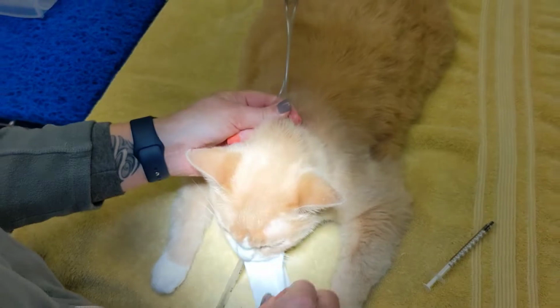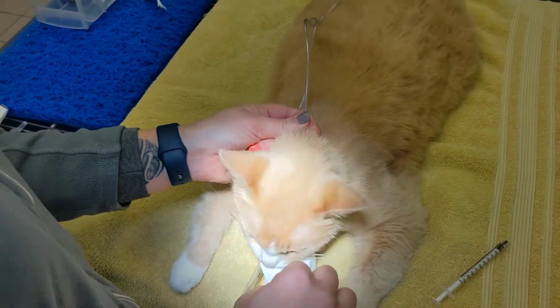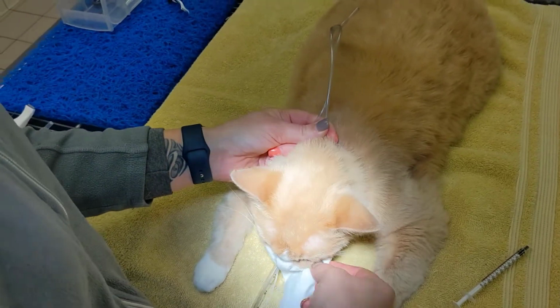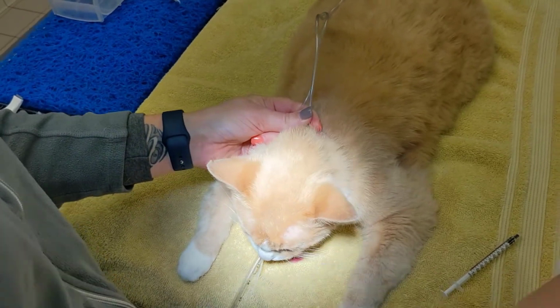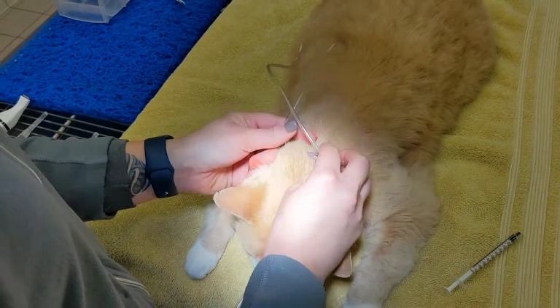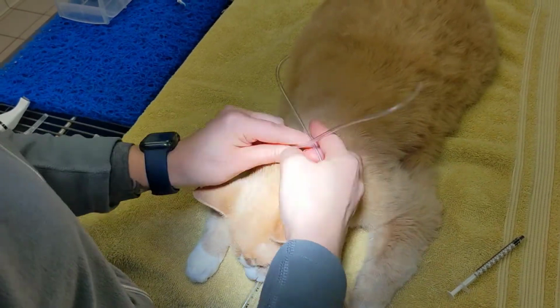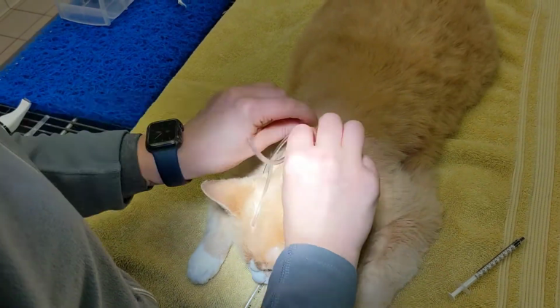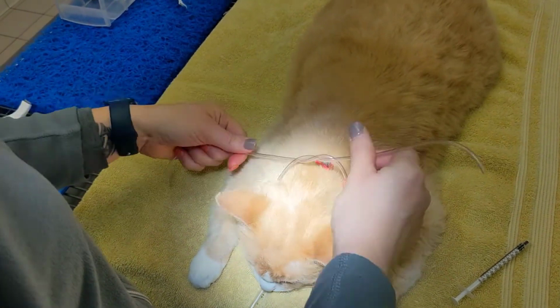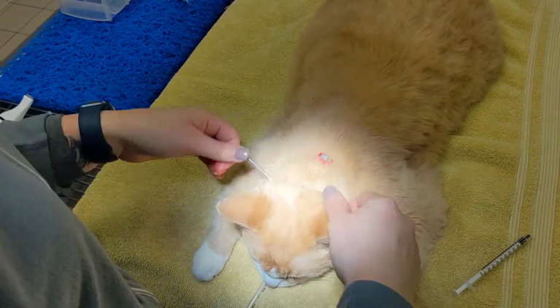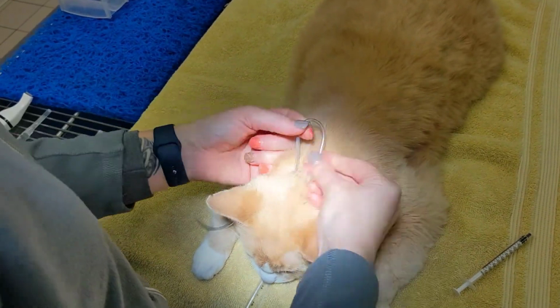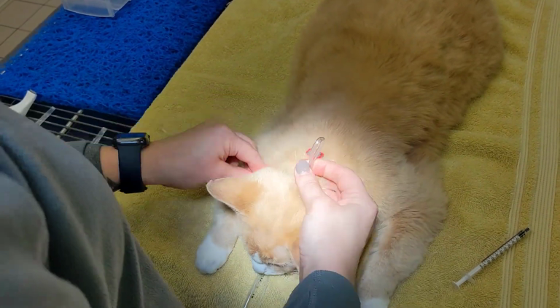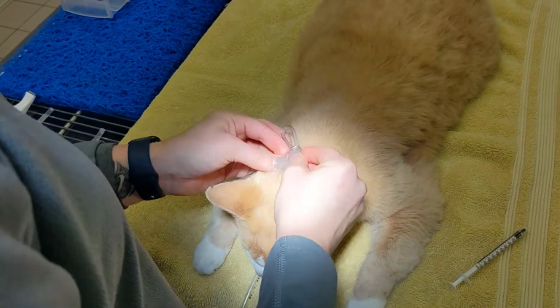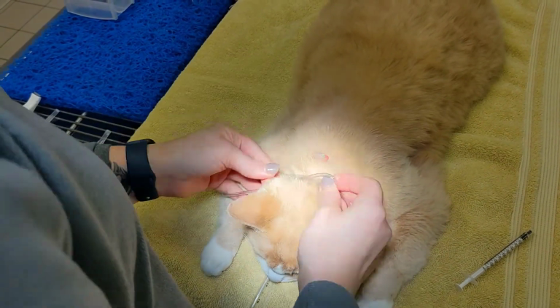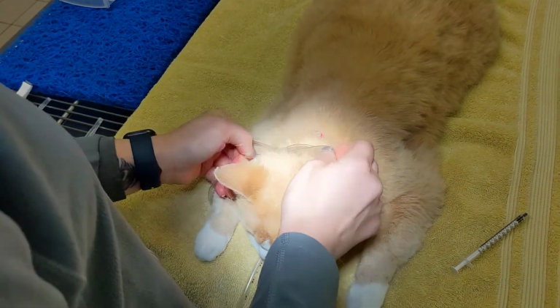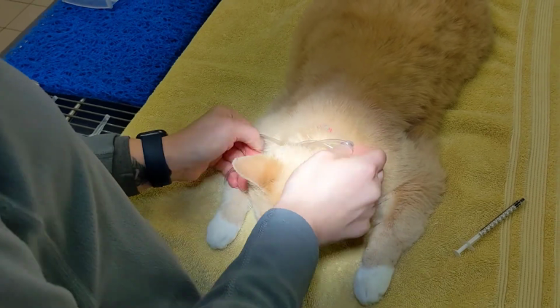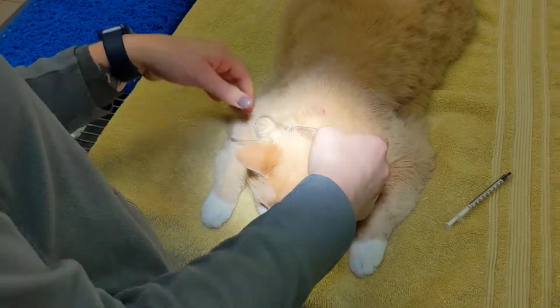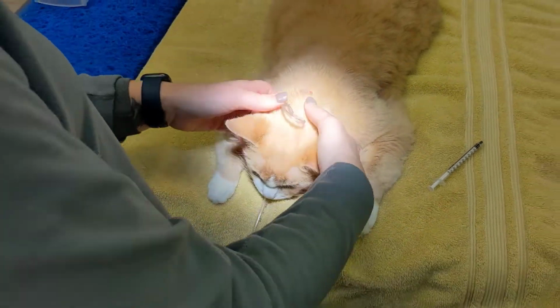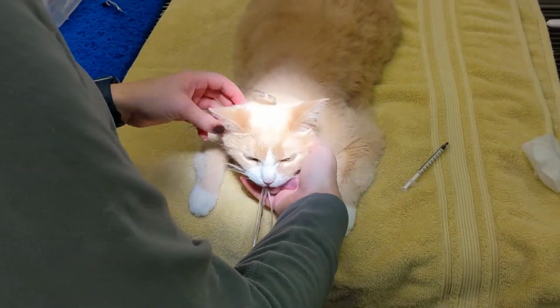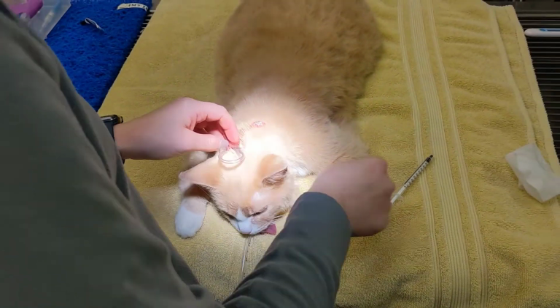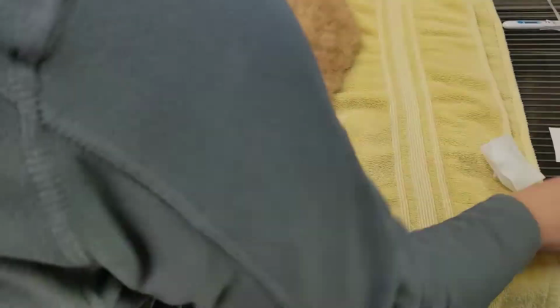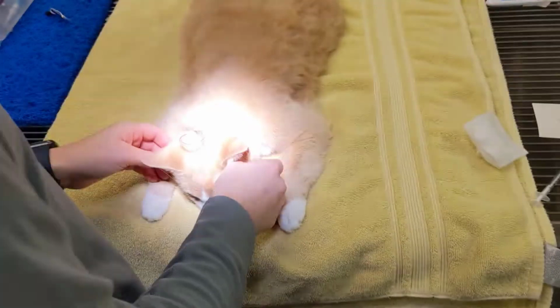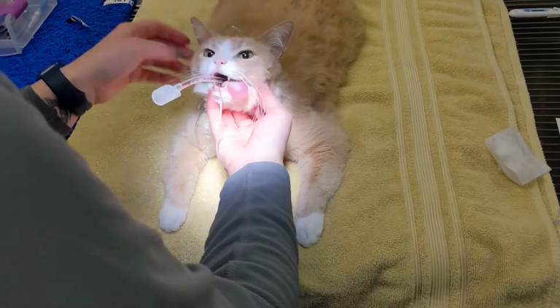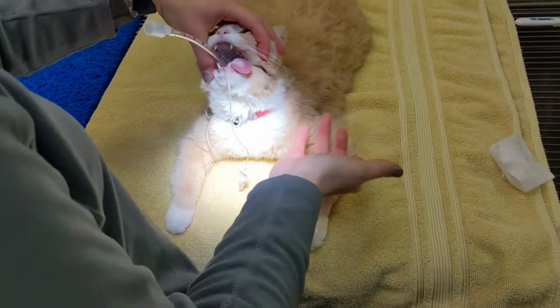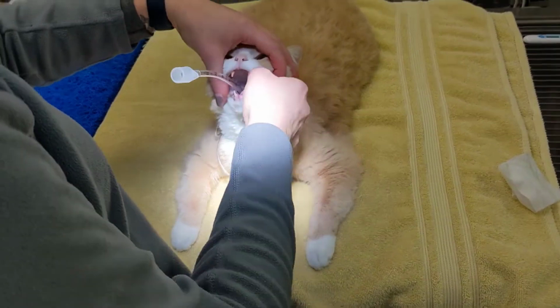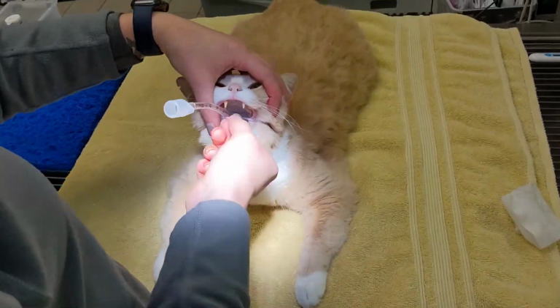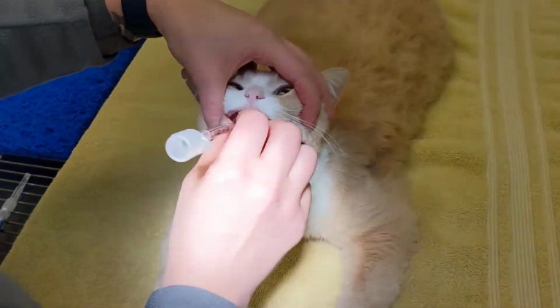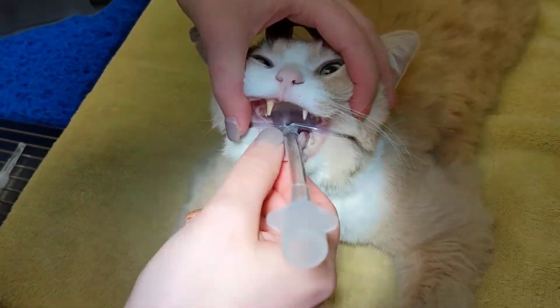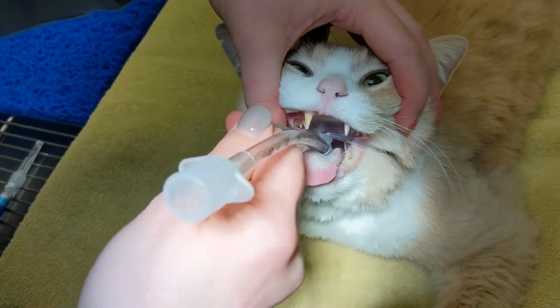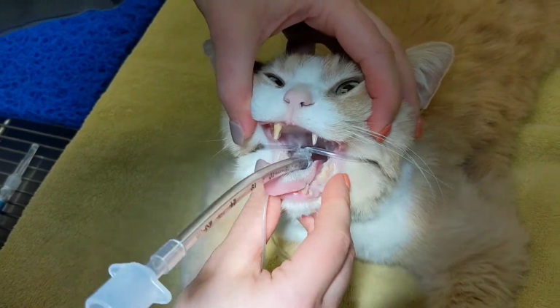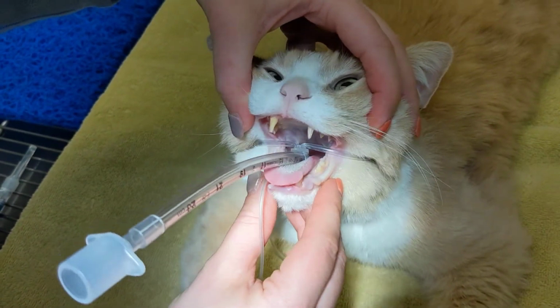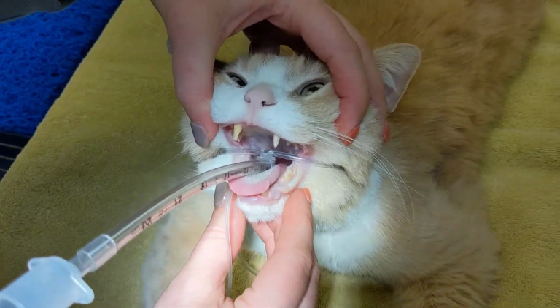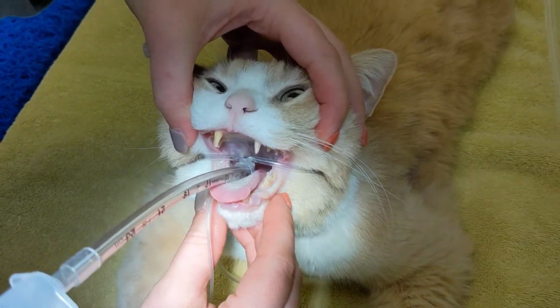With the ET tube secured in place, you can now connect the tube to the anesthesia system and turn on the gas. Inflate the cuff and test for leaks. Be sure not to over-inflate the cuff, as it can cause damage to the trachea.